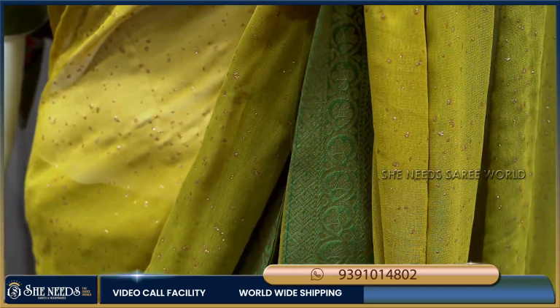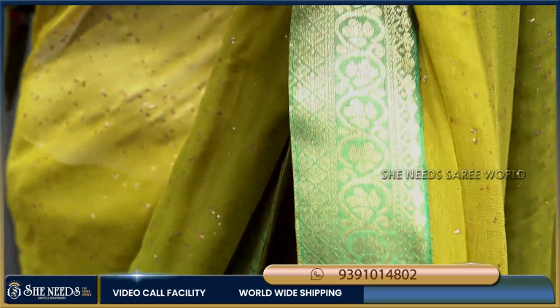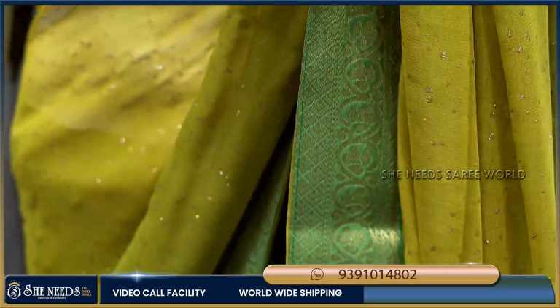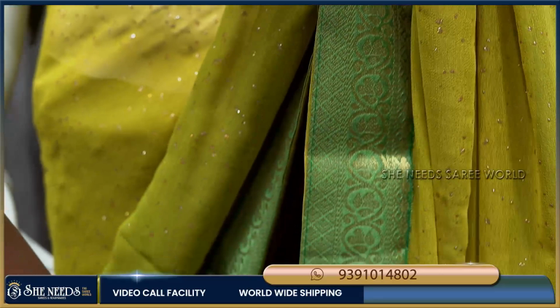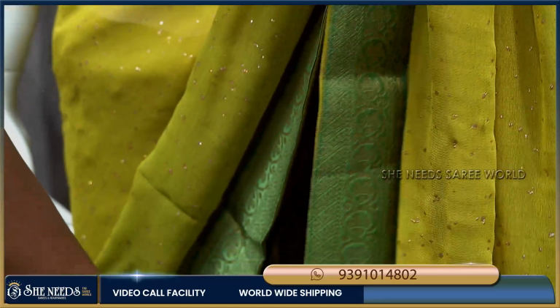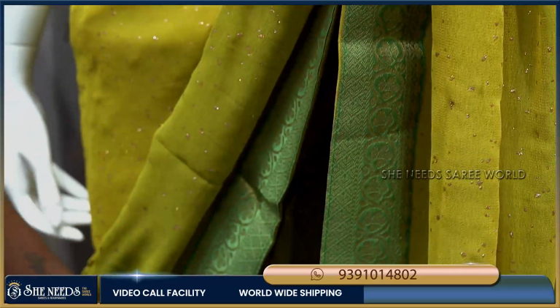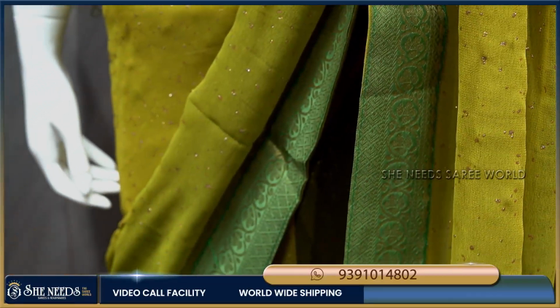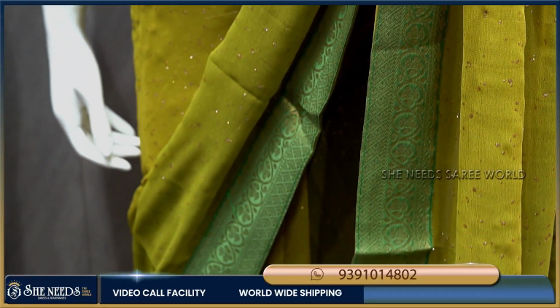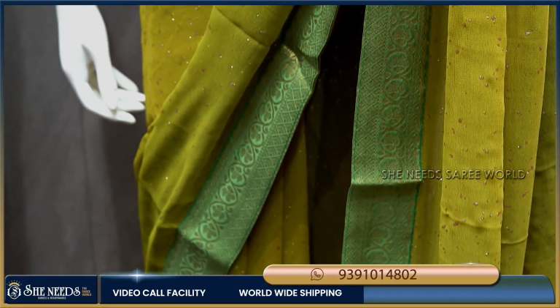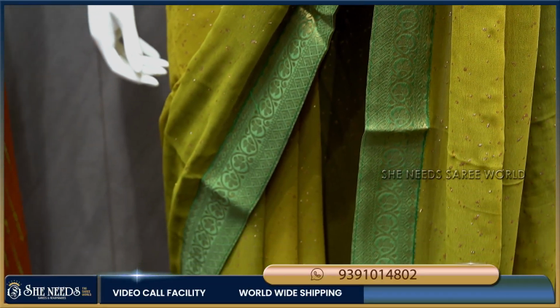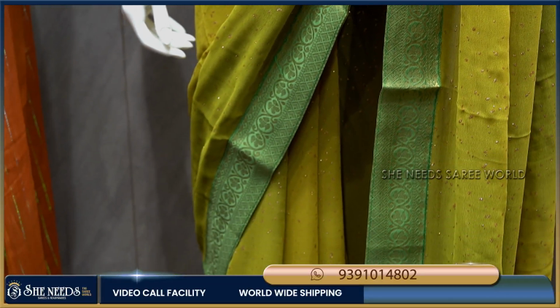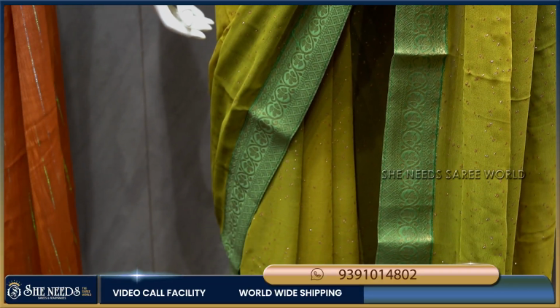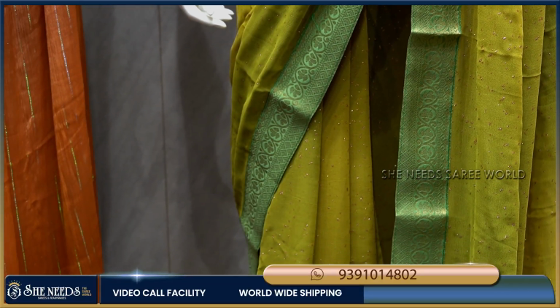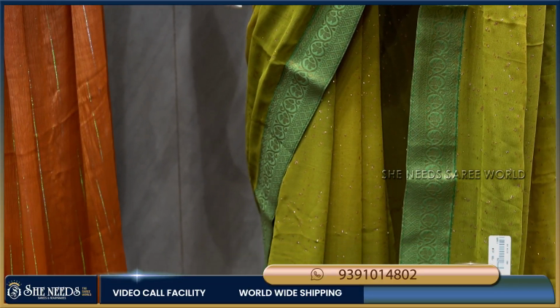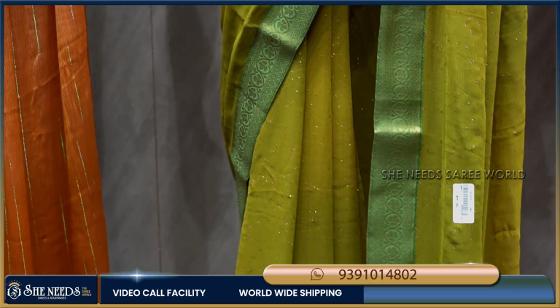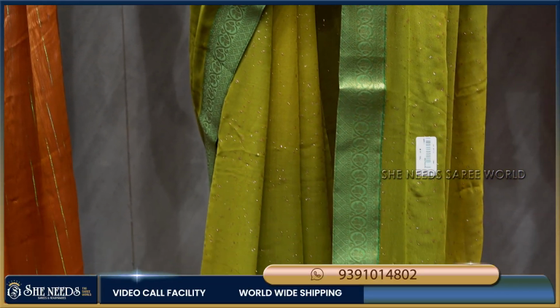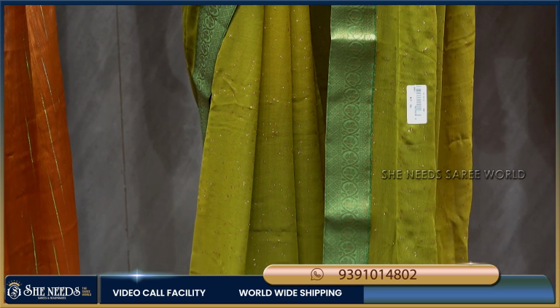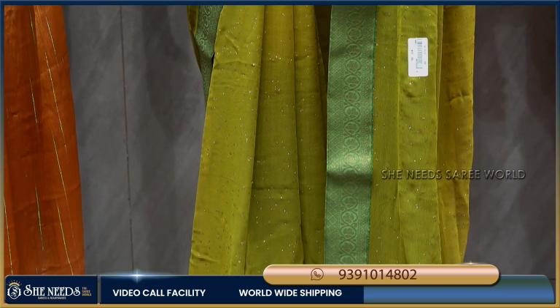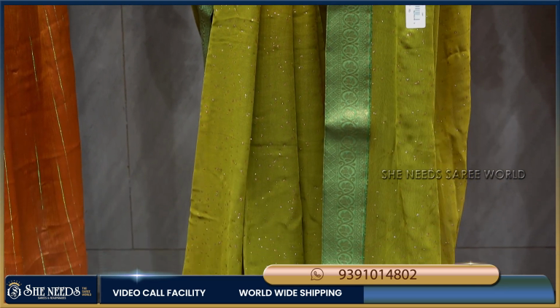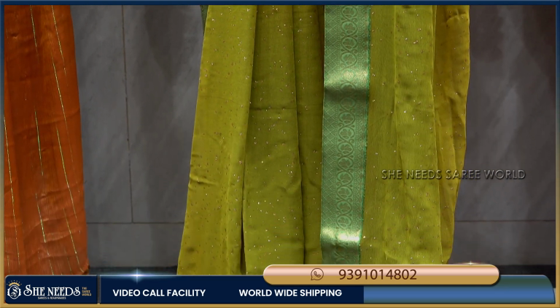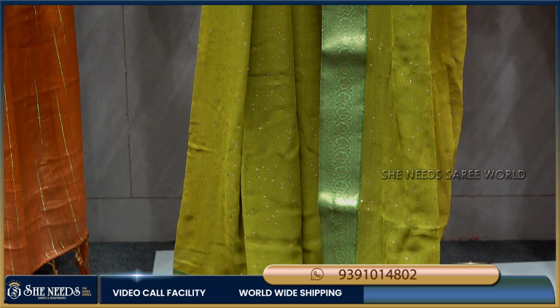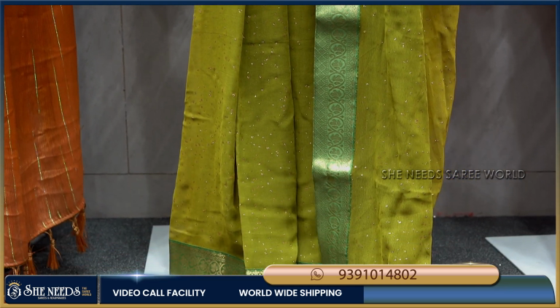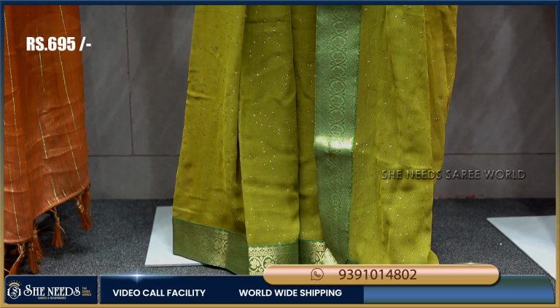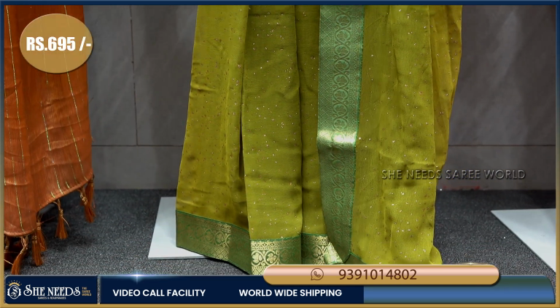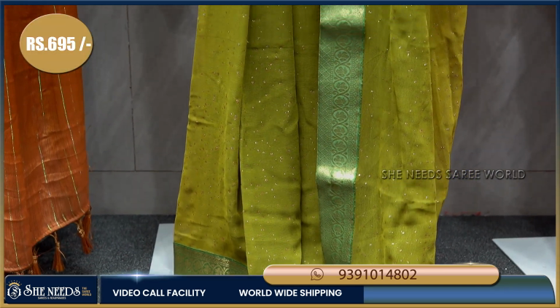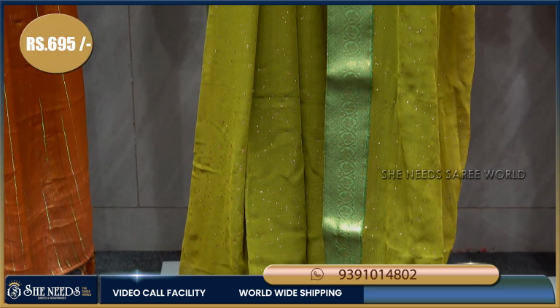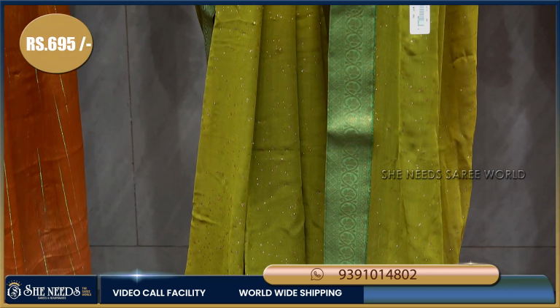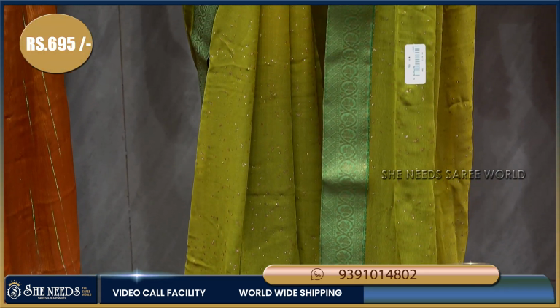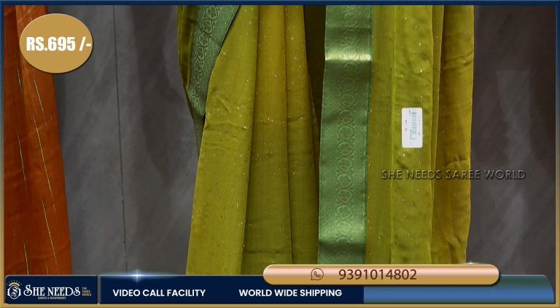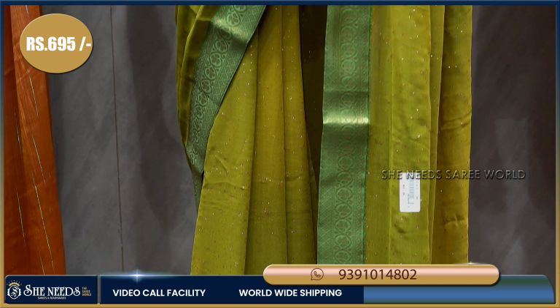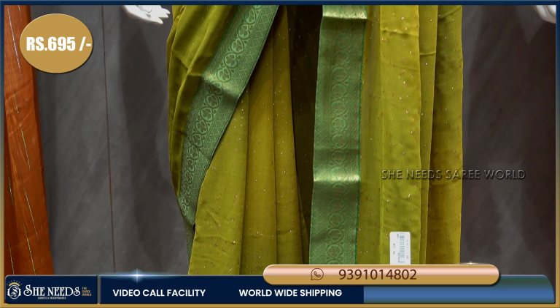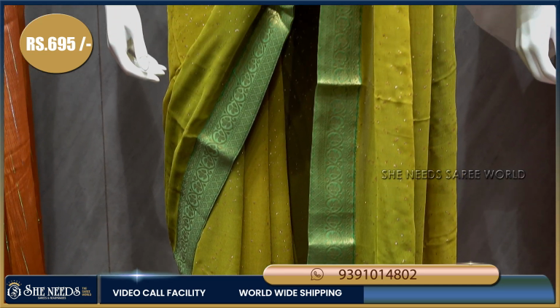The overall sari look is highlighted with beautiful color combination. Different blouse prints are available. This sari costs just 695 rupees, which is very reasonable.